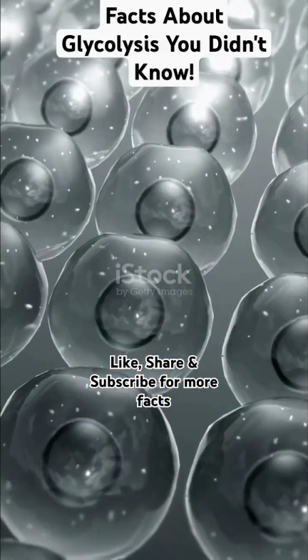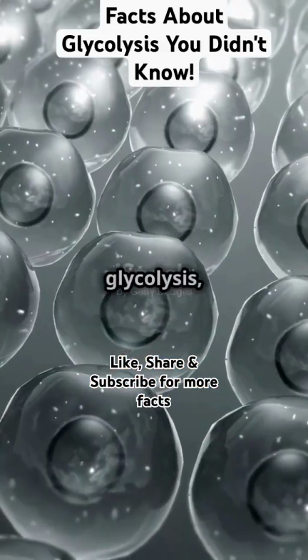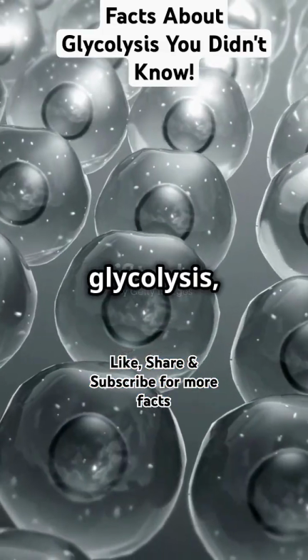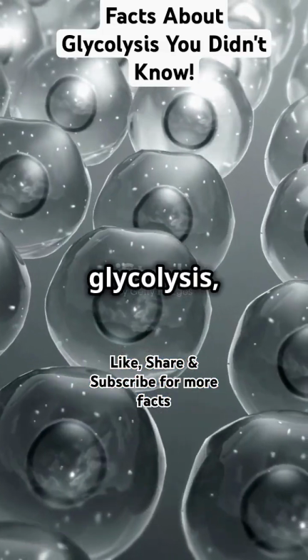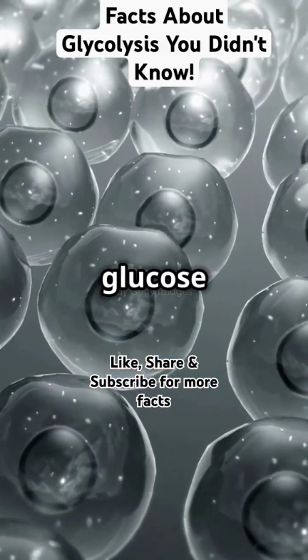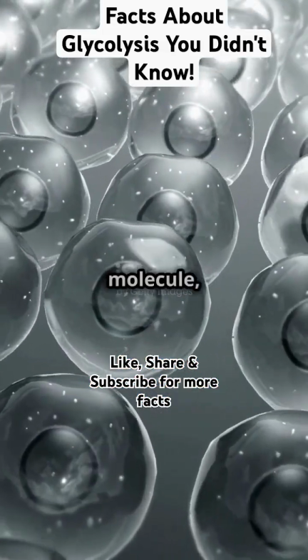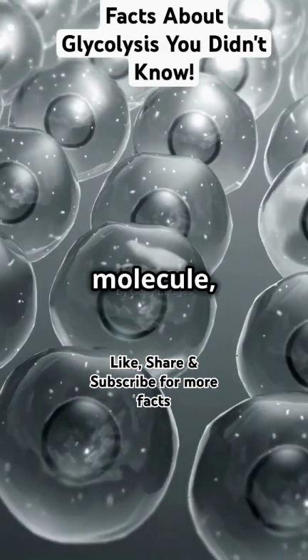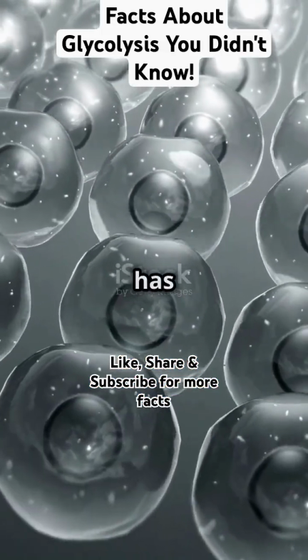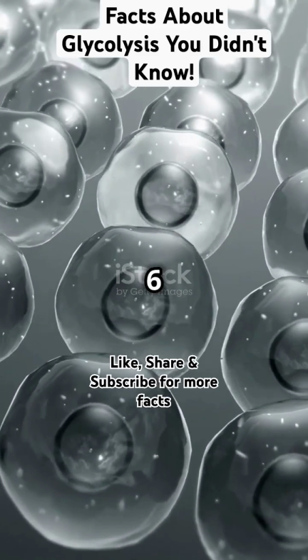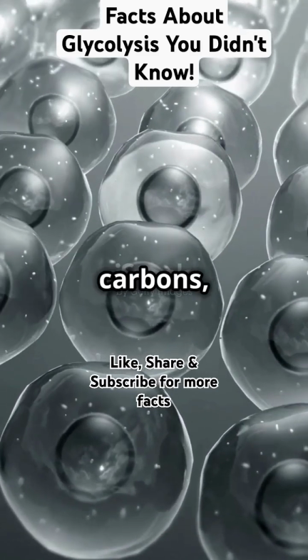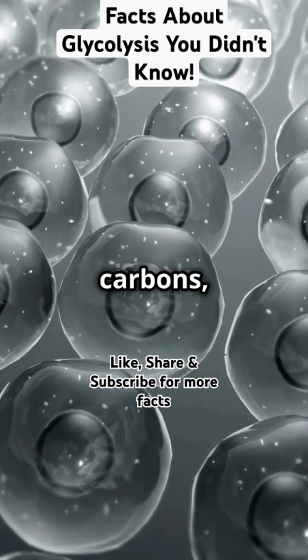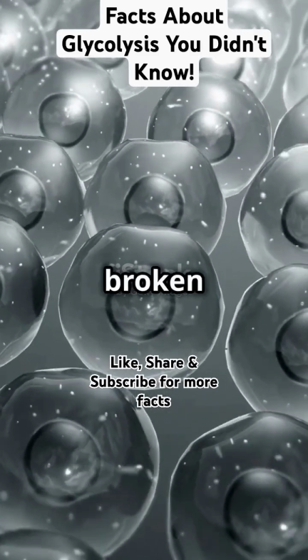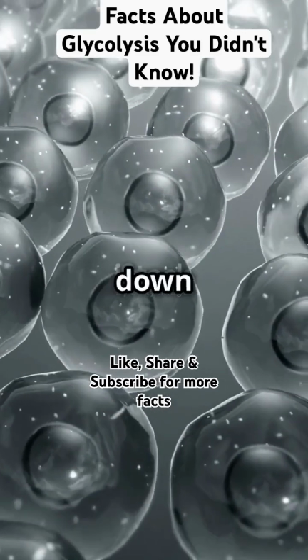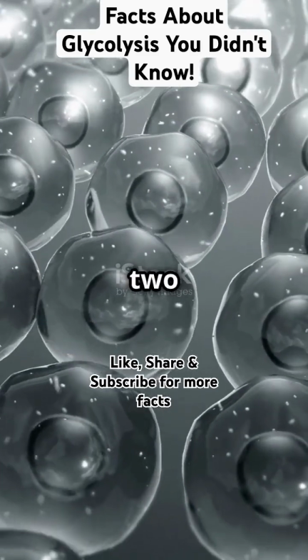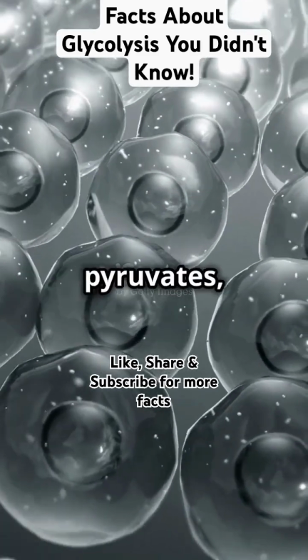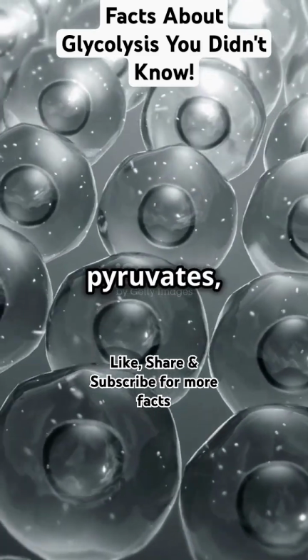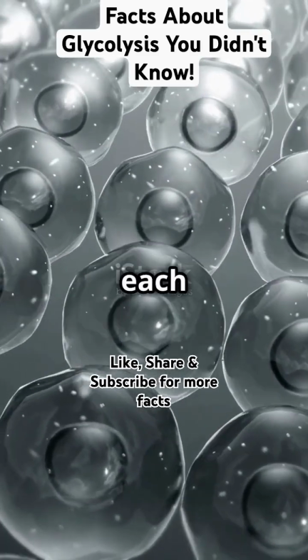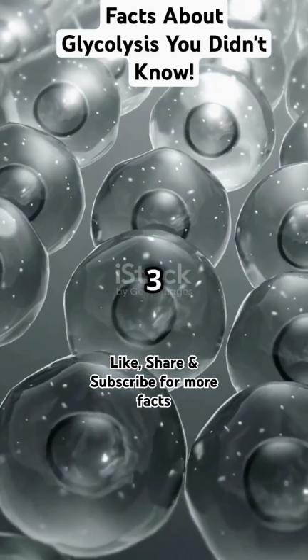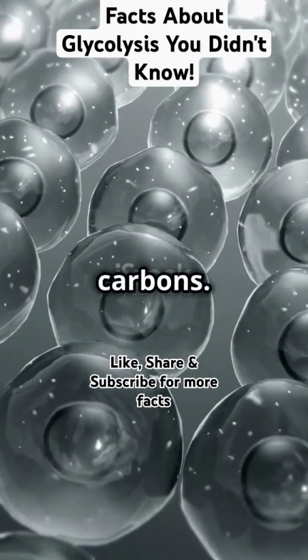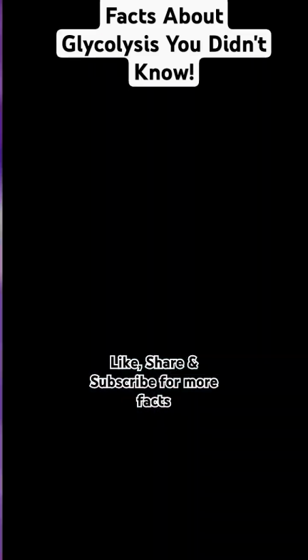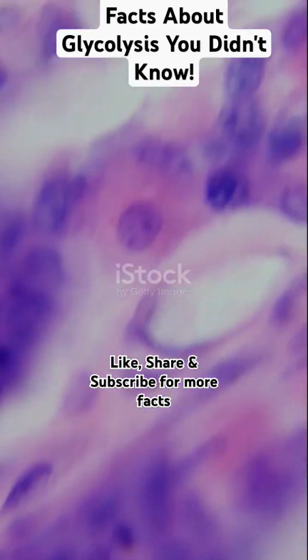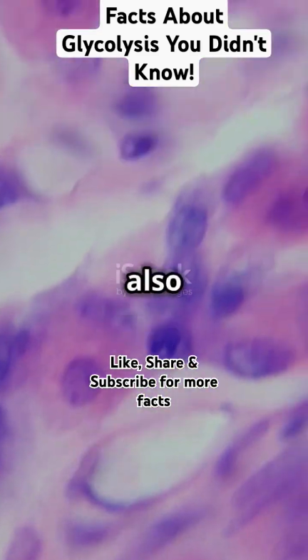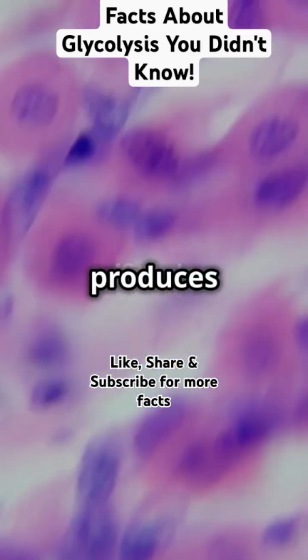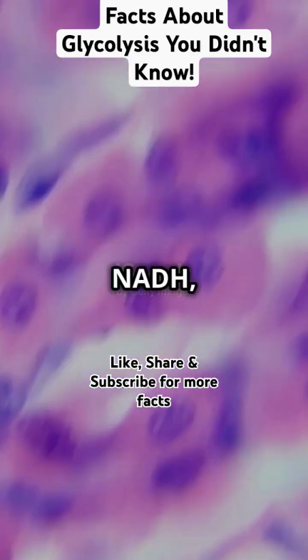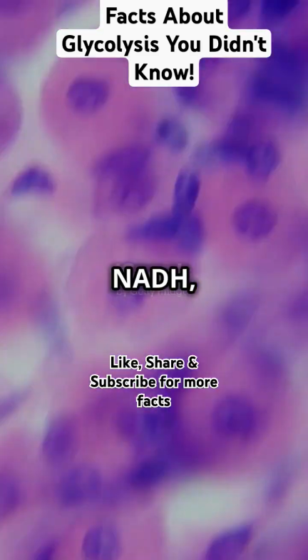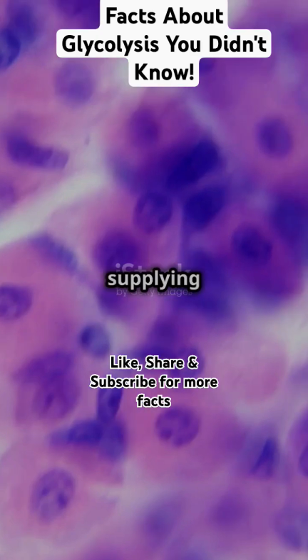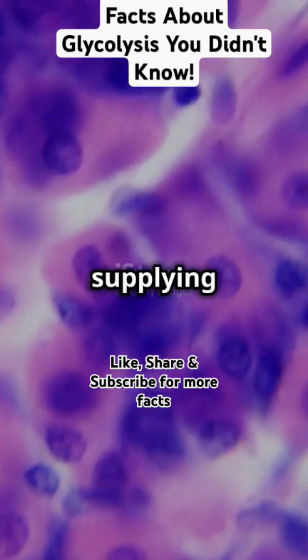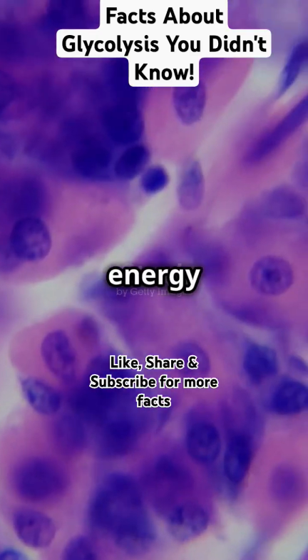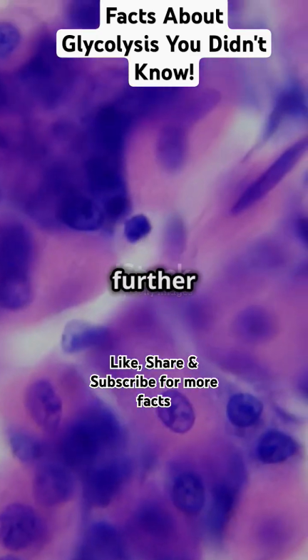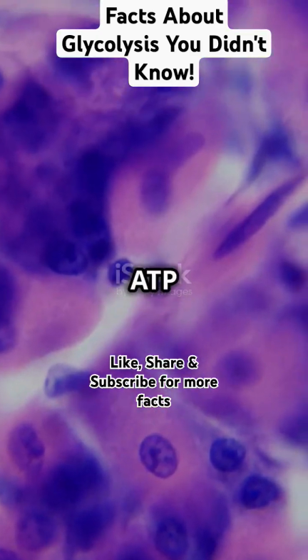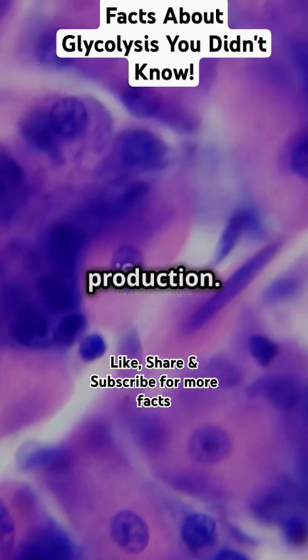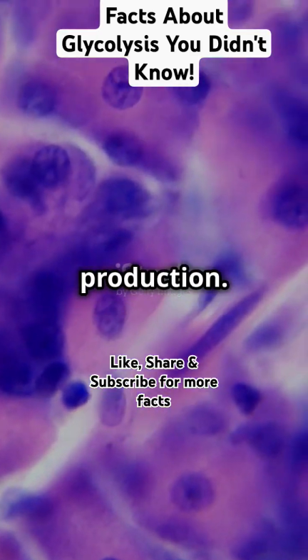During glycolysis, one glucose molecule, which has 6 carbons, is broken down into 2 pyruvates, each with 3 carbons. It also produces NADH, supplying energy for further ATP production.